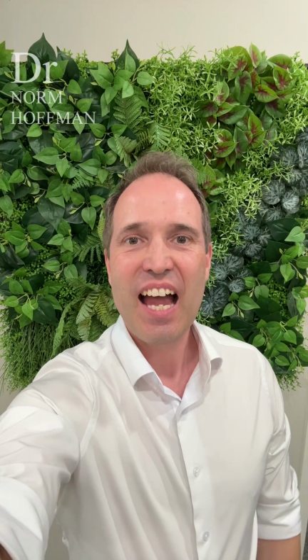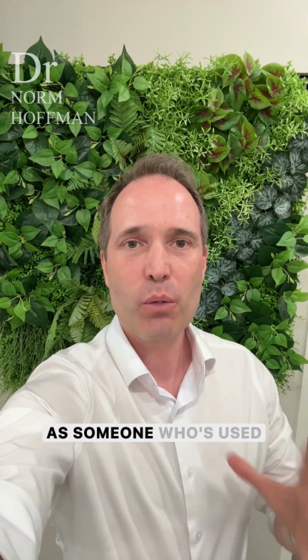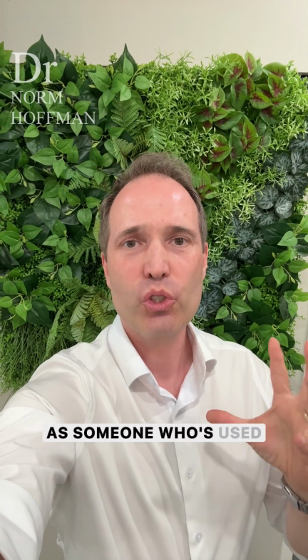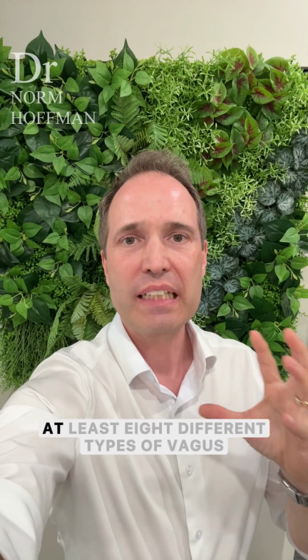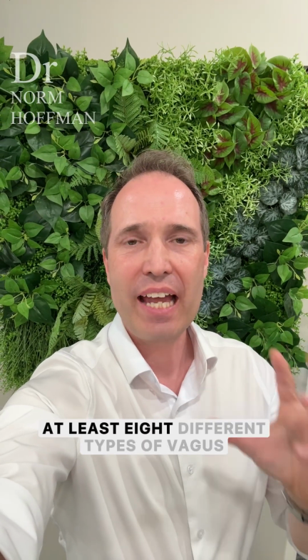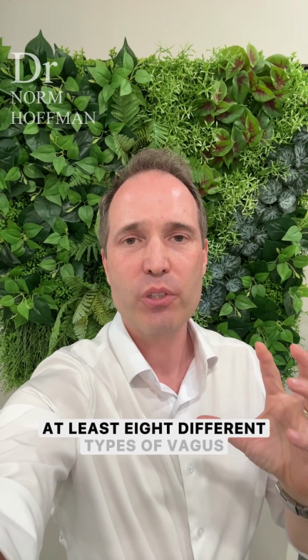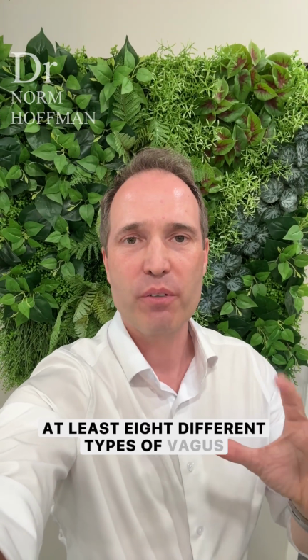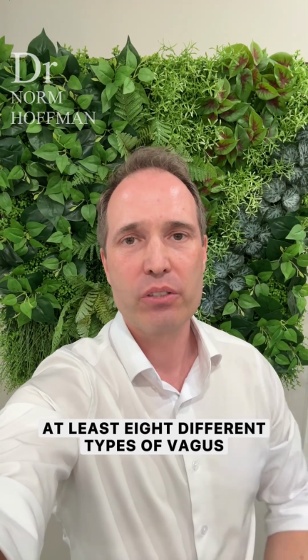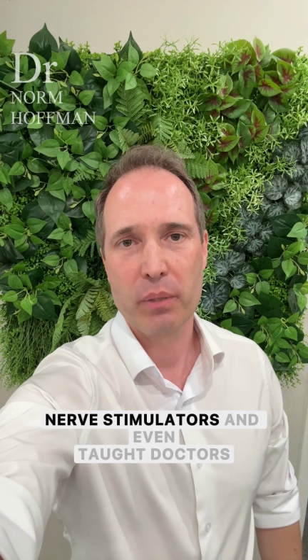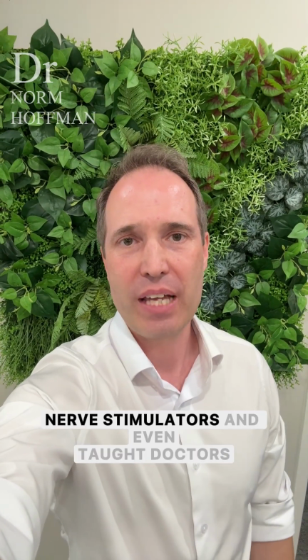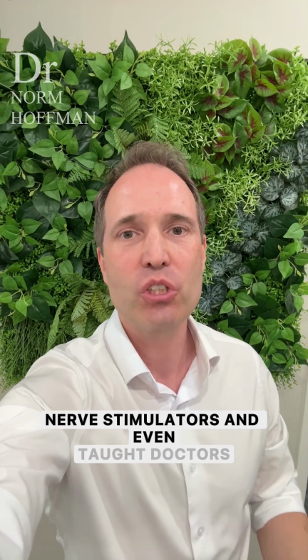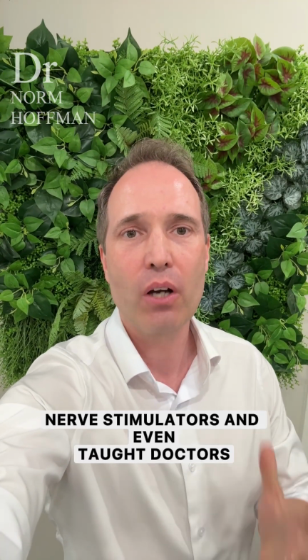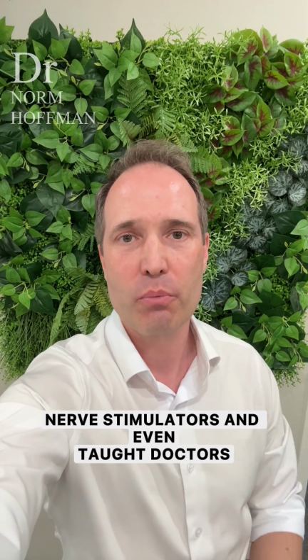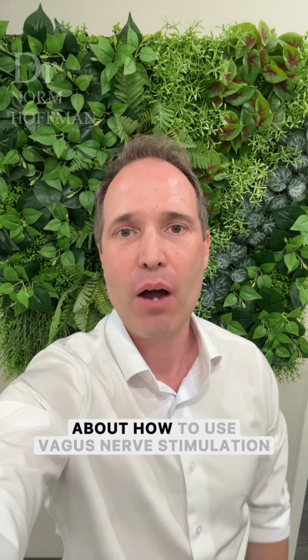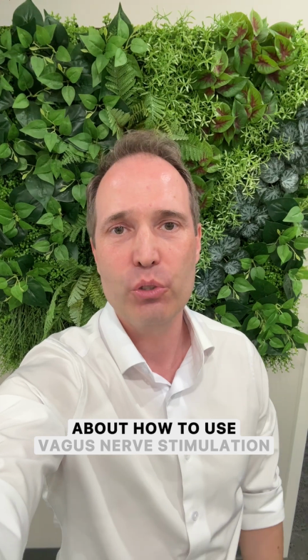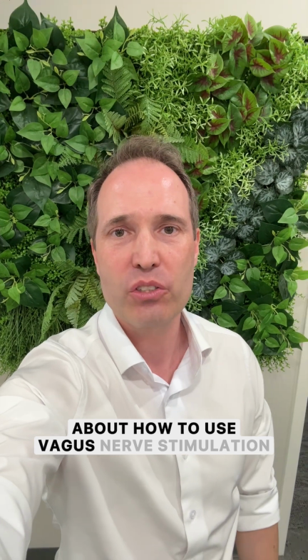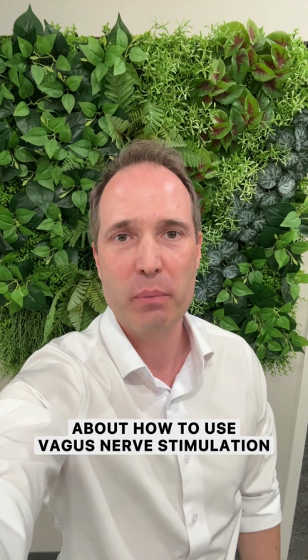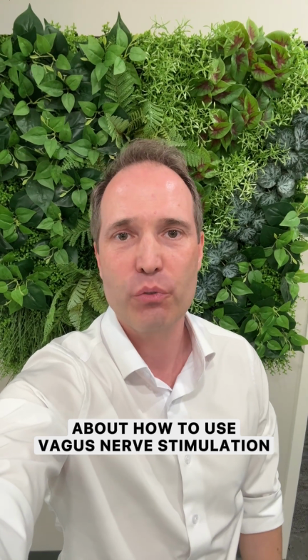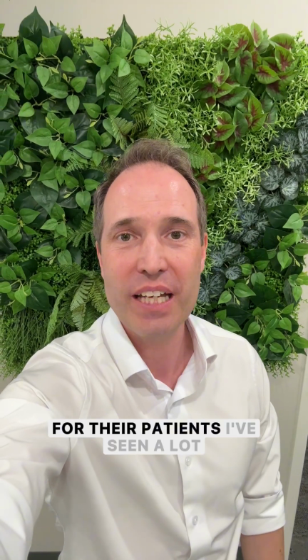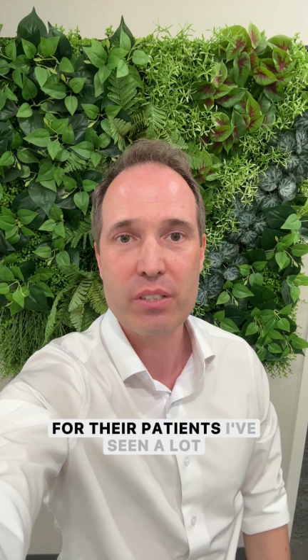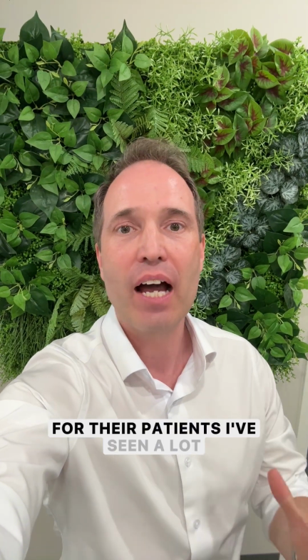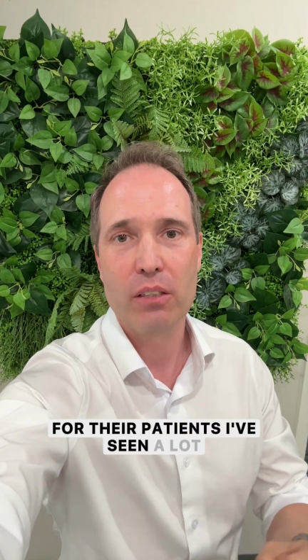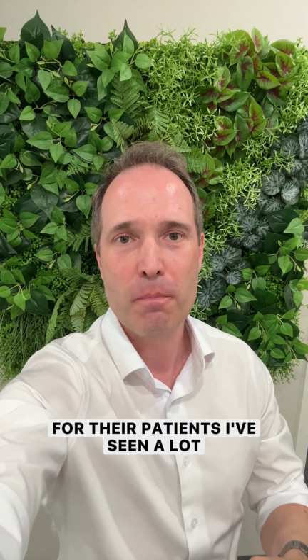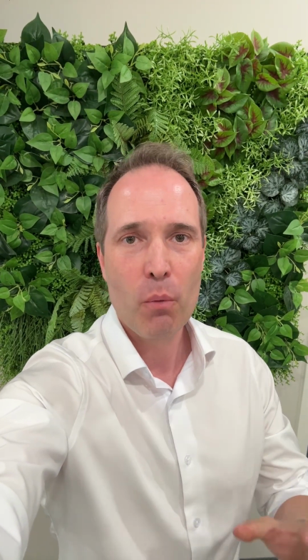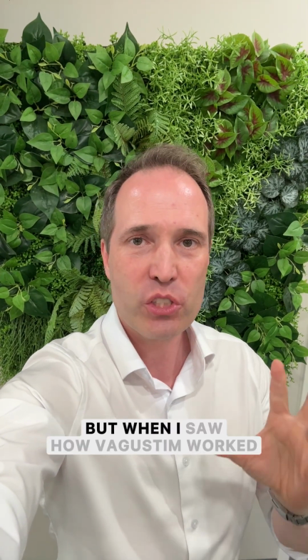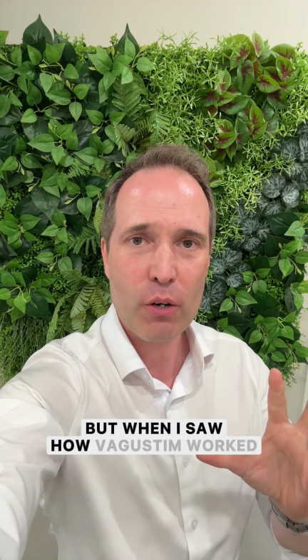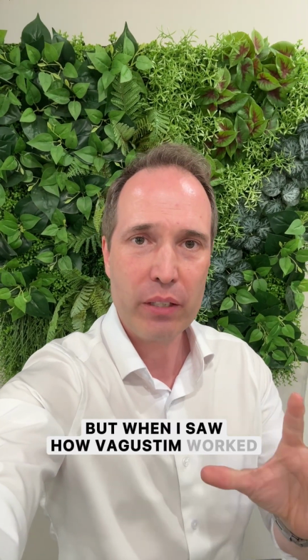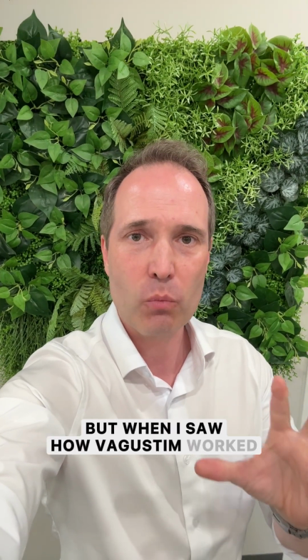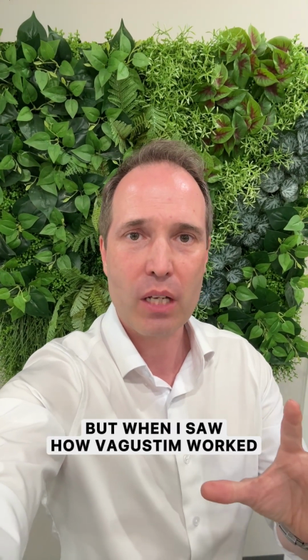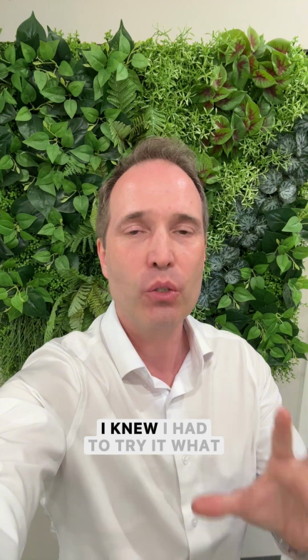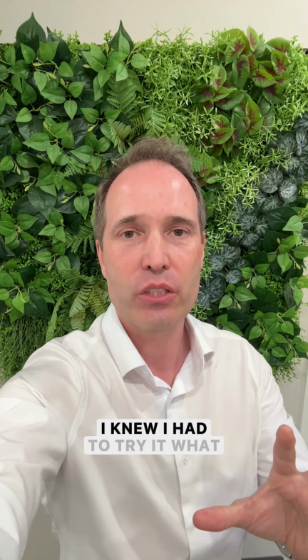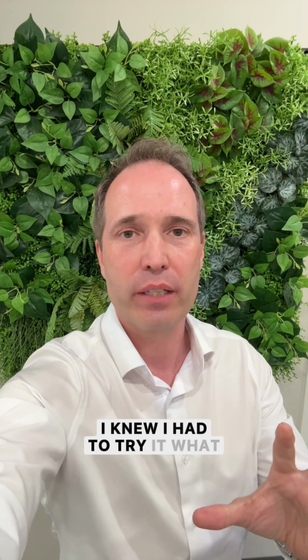As someone who's used at least eight different types of vagus nerve stimulators and even taught doctors about how to use vagus nerve stimulation for their patients, I've seen a lot. But when I saw how vagus stim worked, I knew I had to try it.